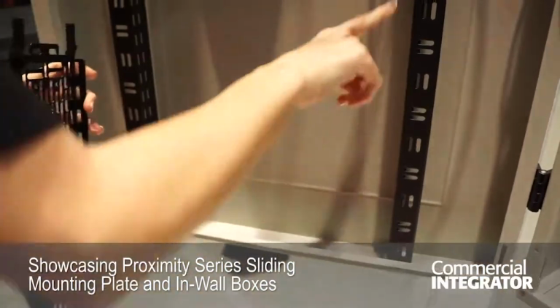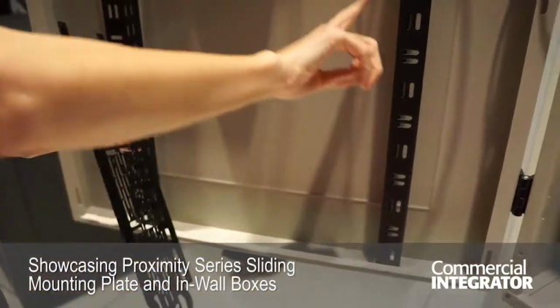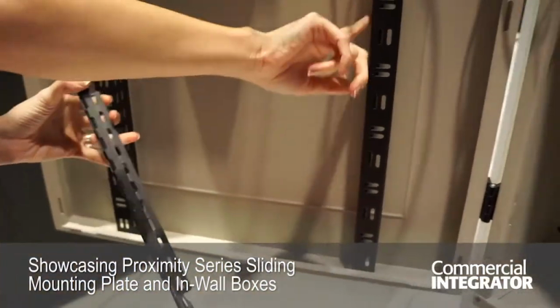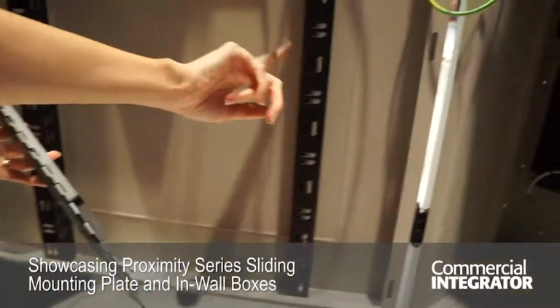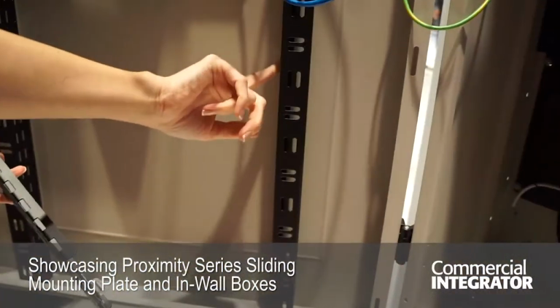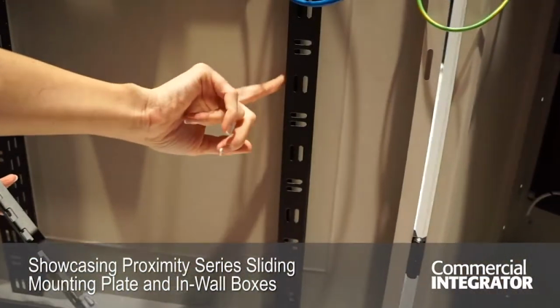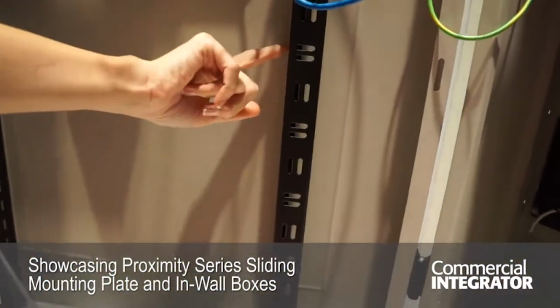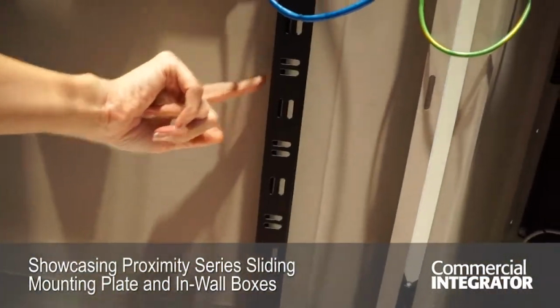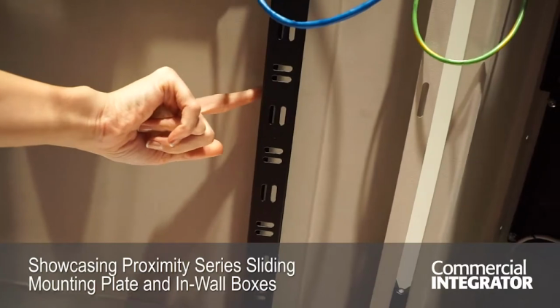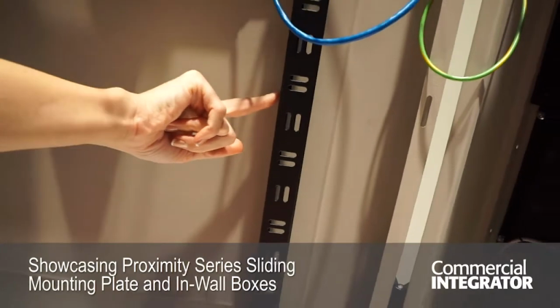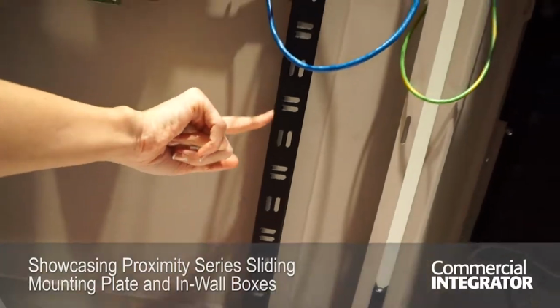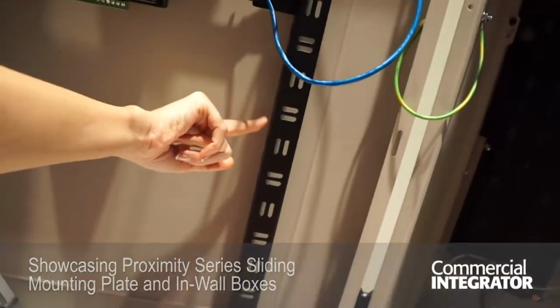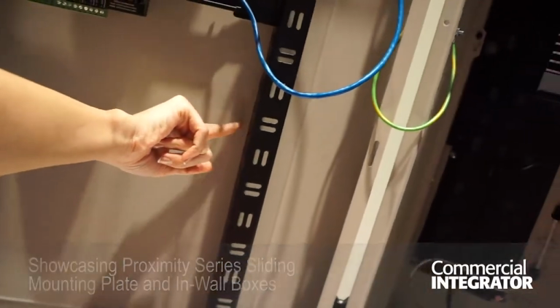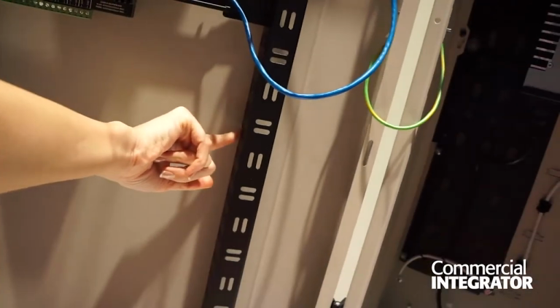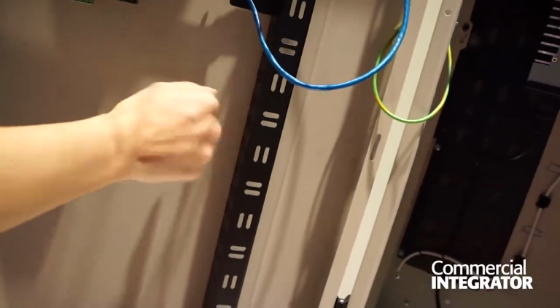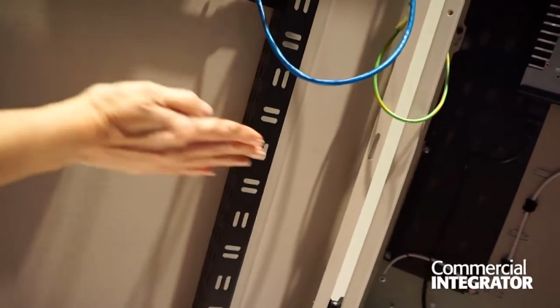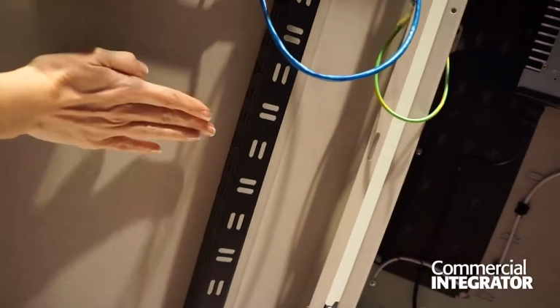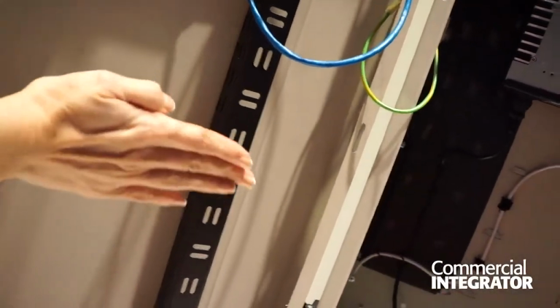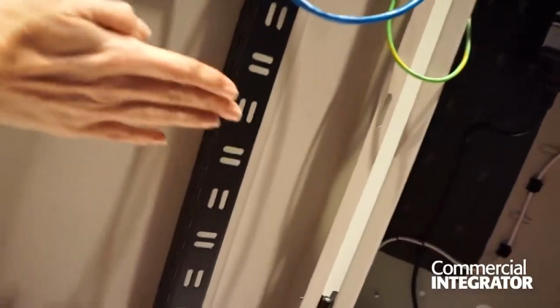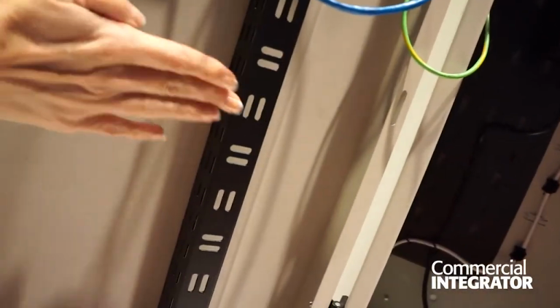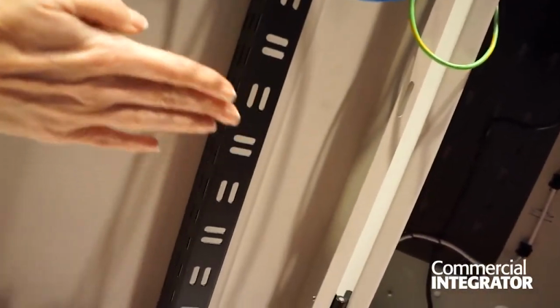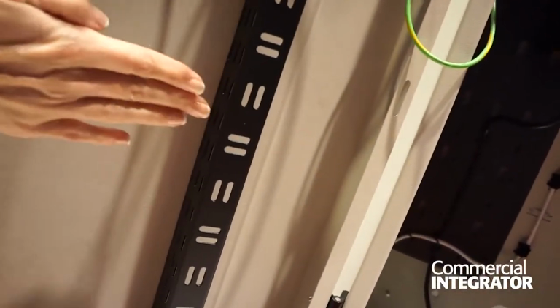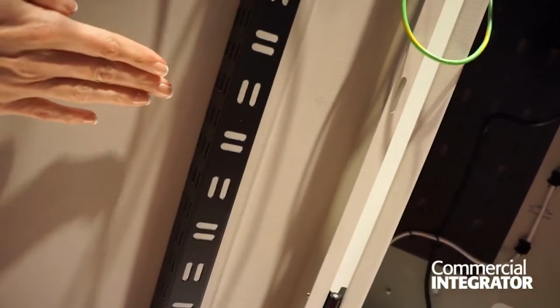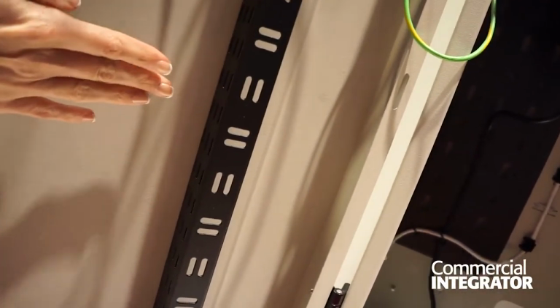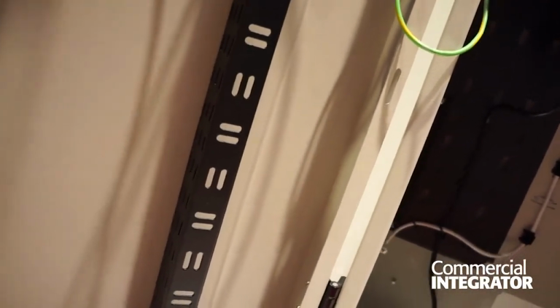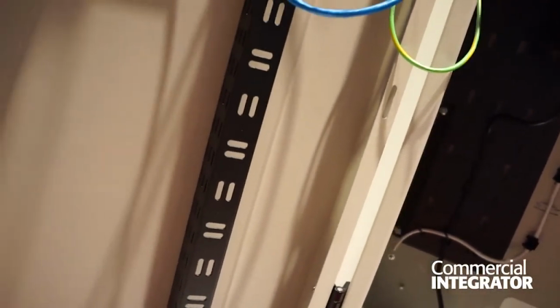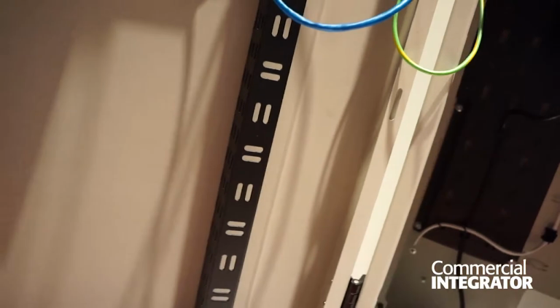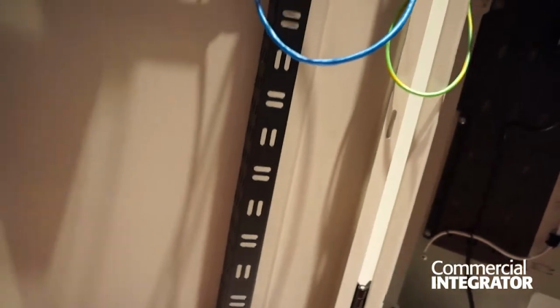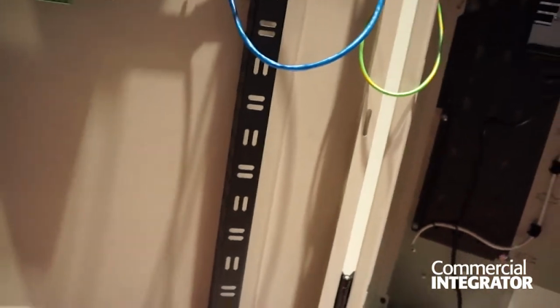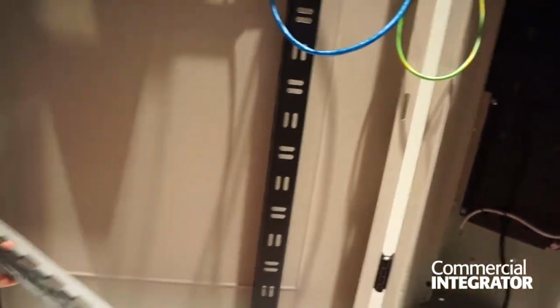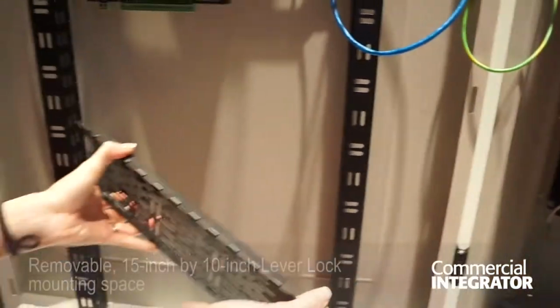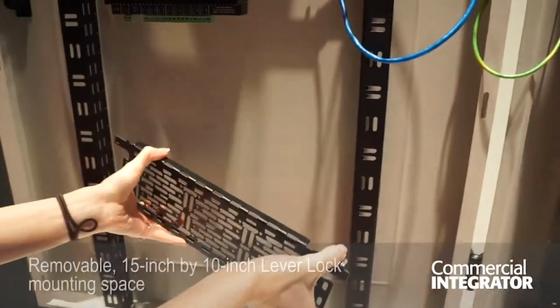Our rack rail, if you take a look, has three different places, so you can mount different depths depending on the size of your equipment, which is really cool.